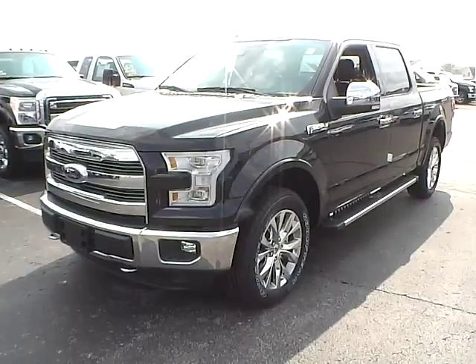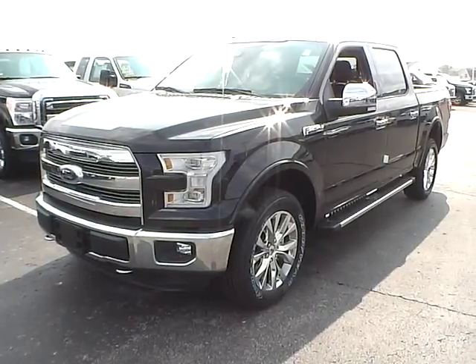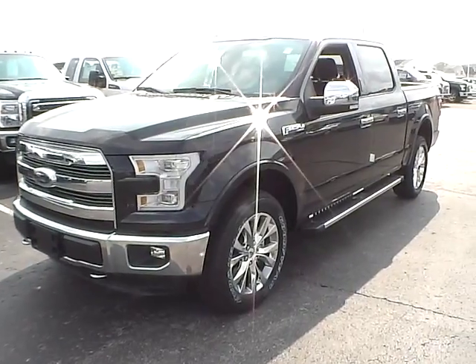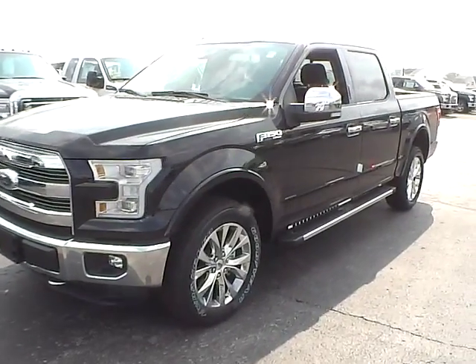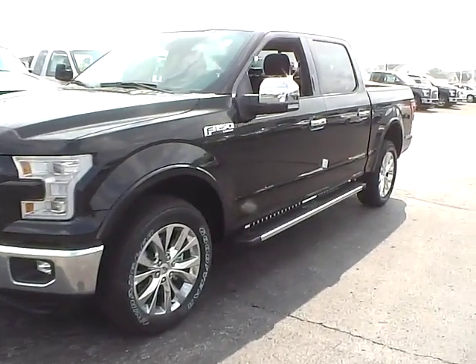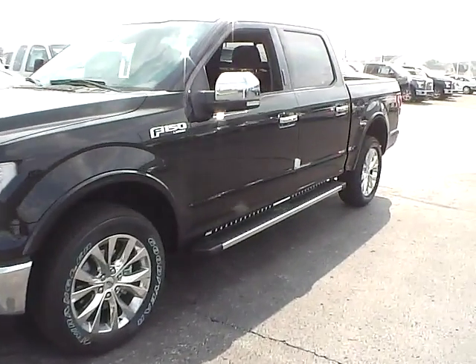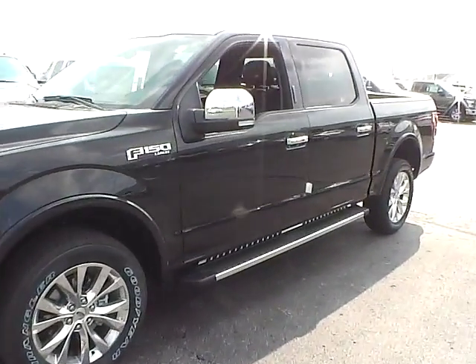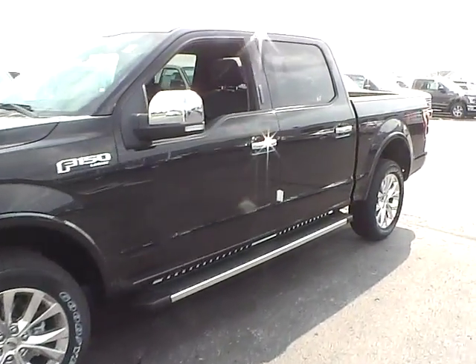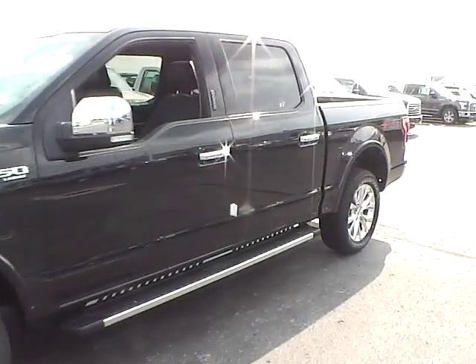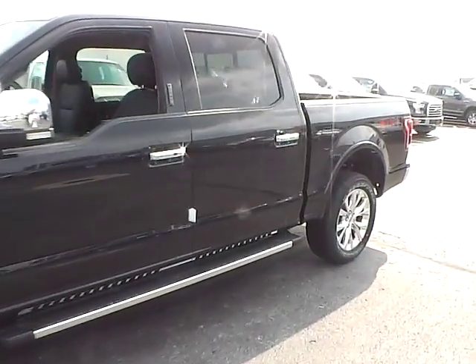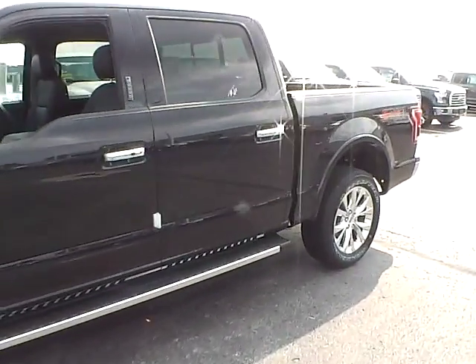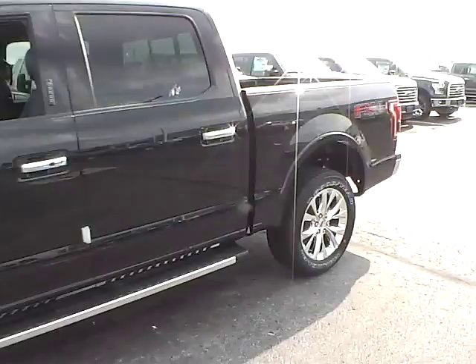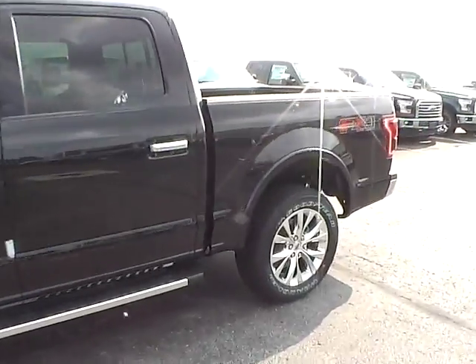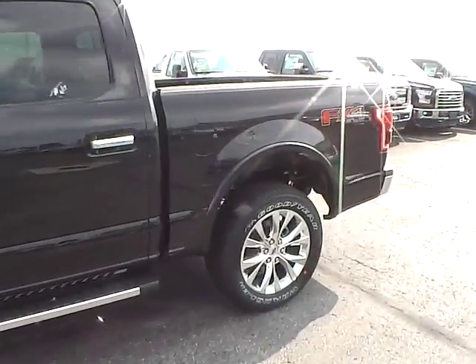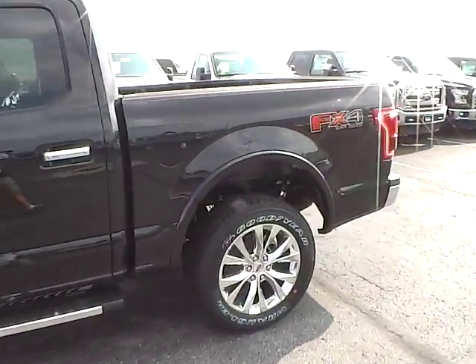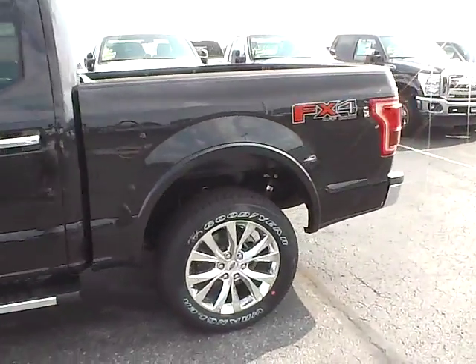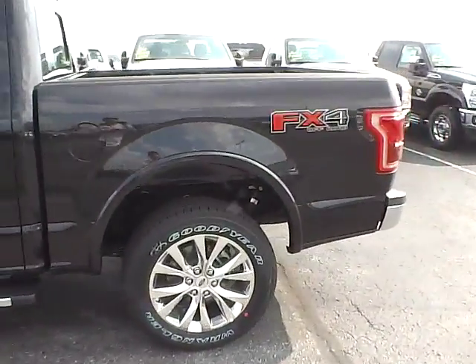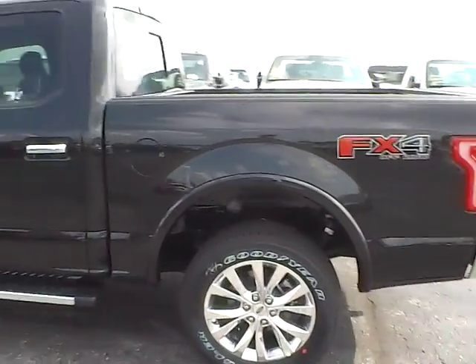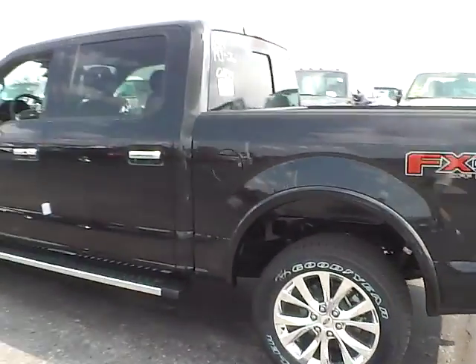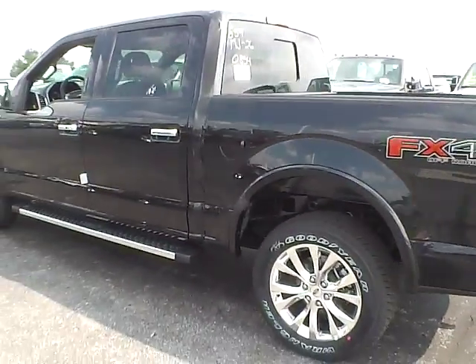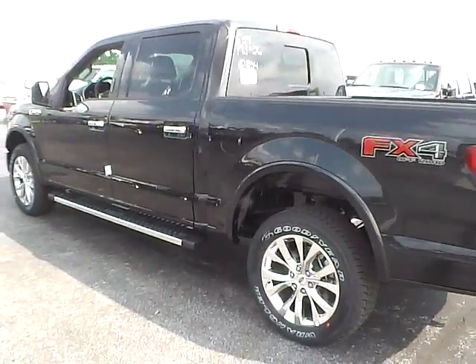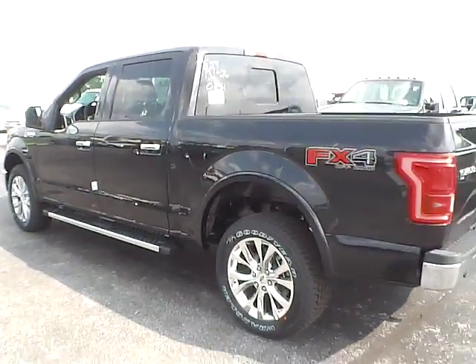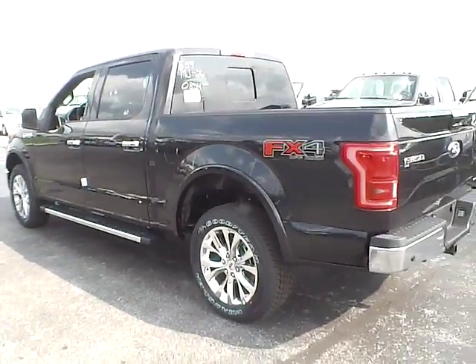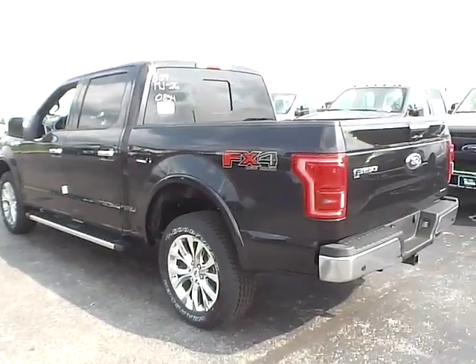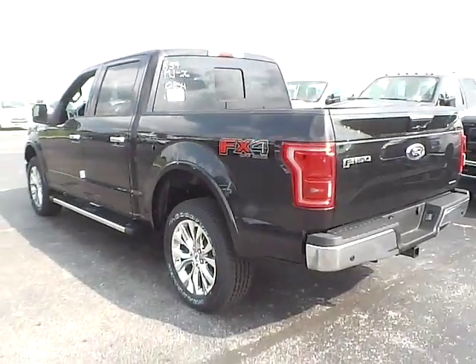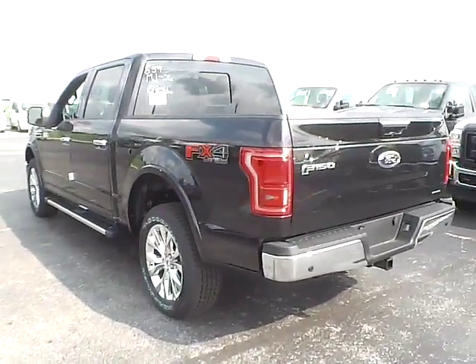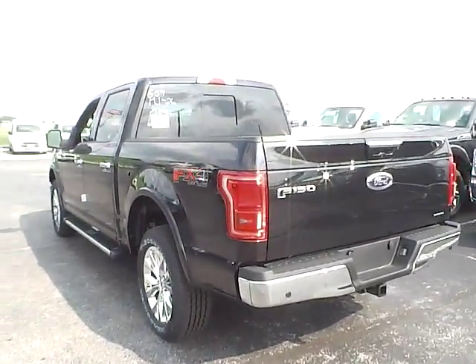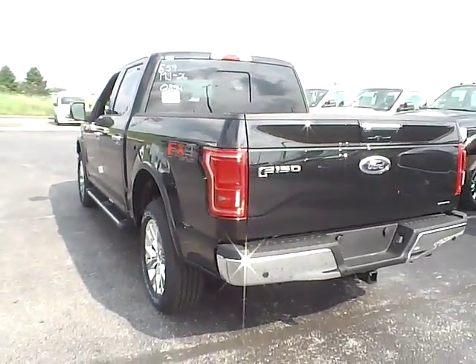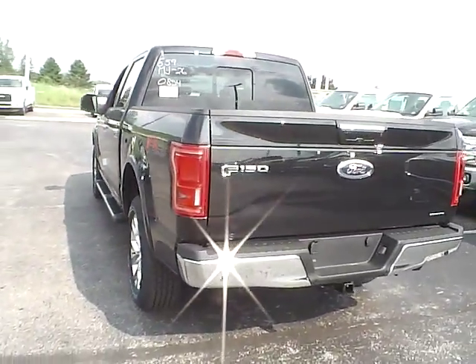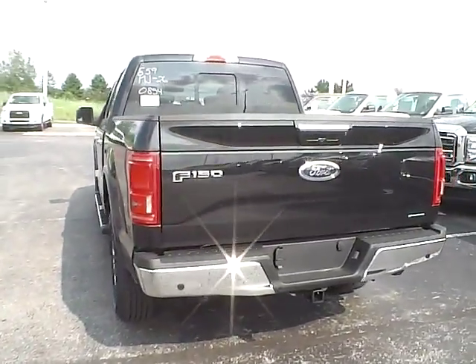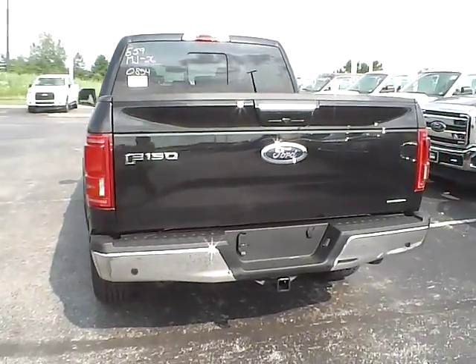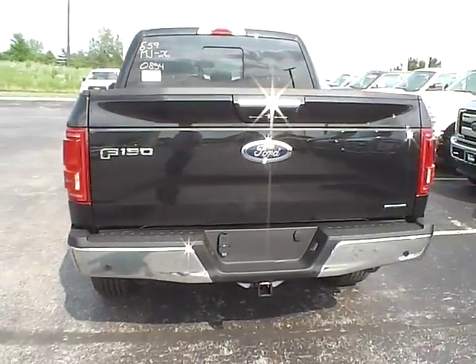Today we've got a 2015 Ford F-150 Lariat Super Crew with 4-wheel drive, tuxedo black exterior, and a black interior. 5-liter 8-cylinder engine with a 6-speed automatic transmission.